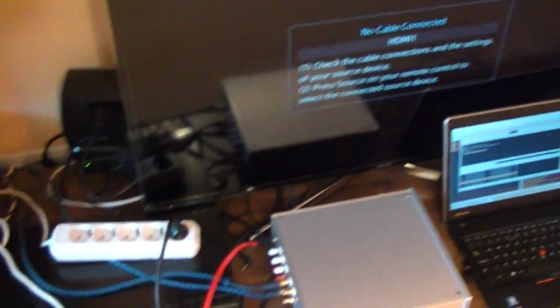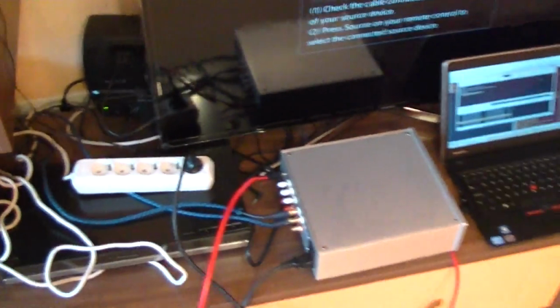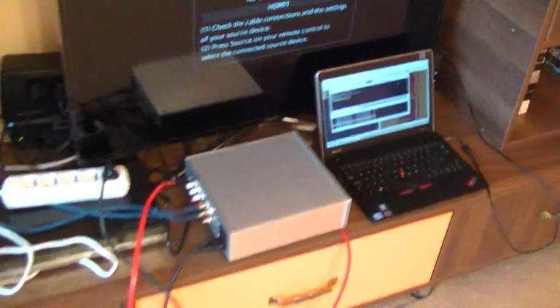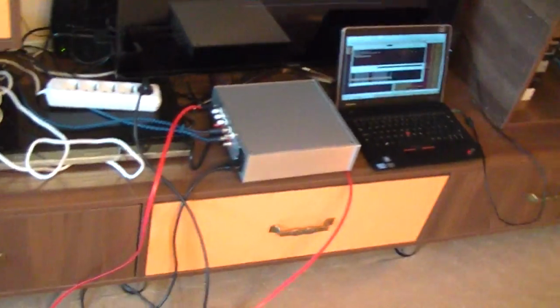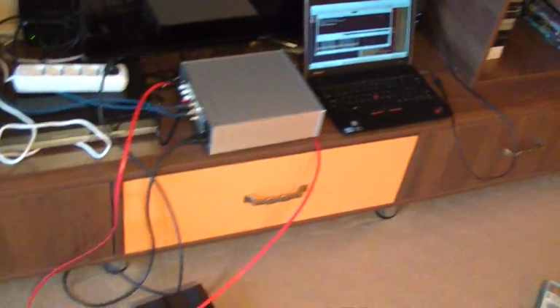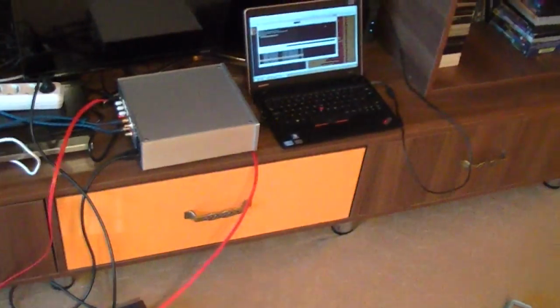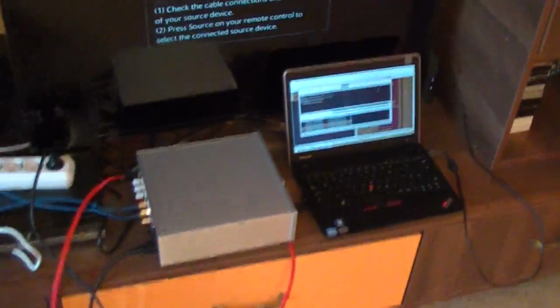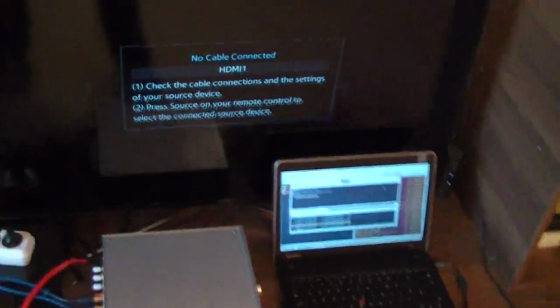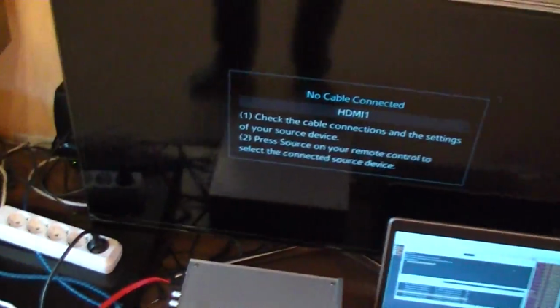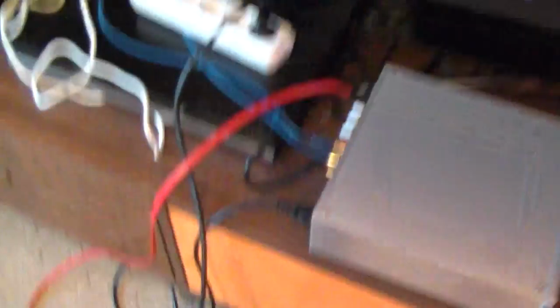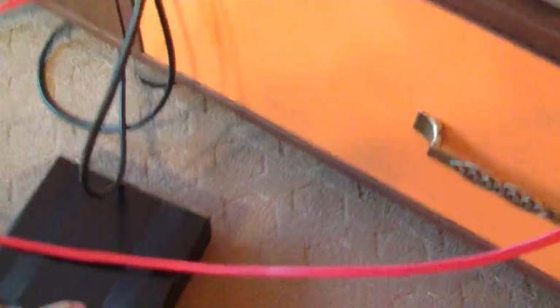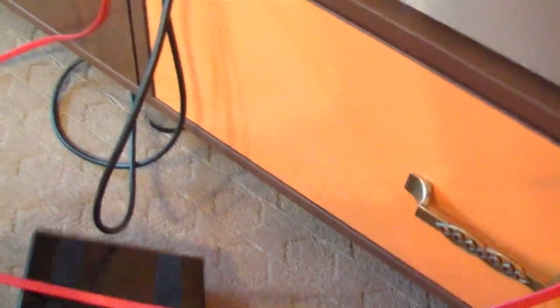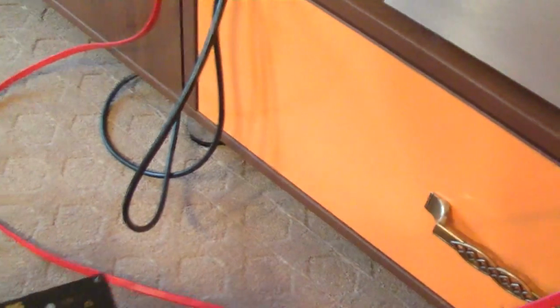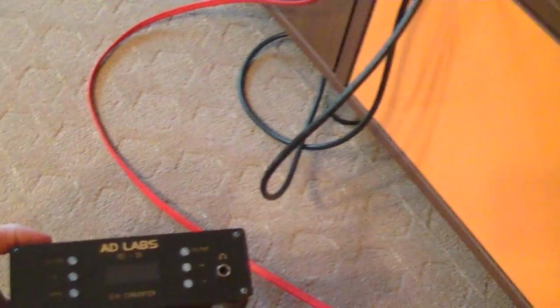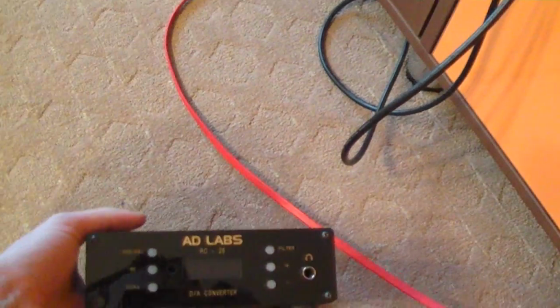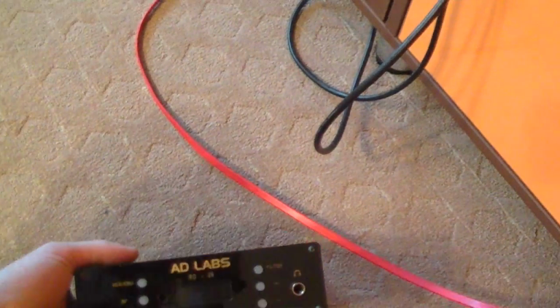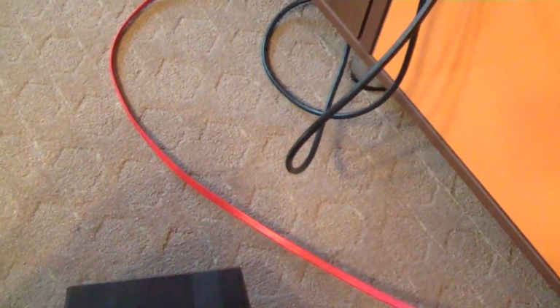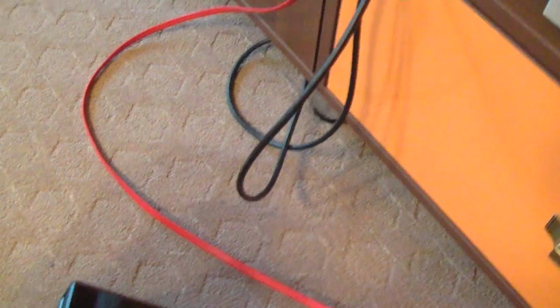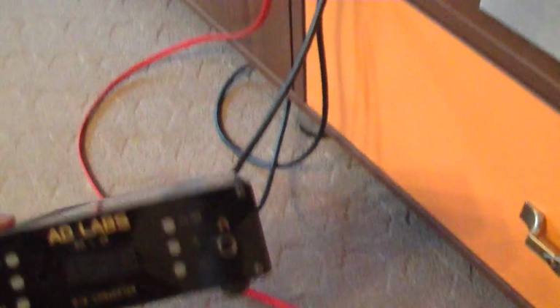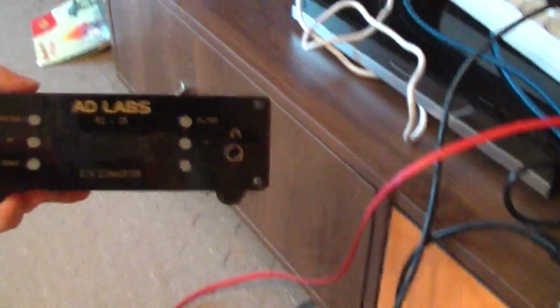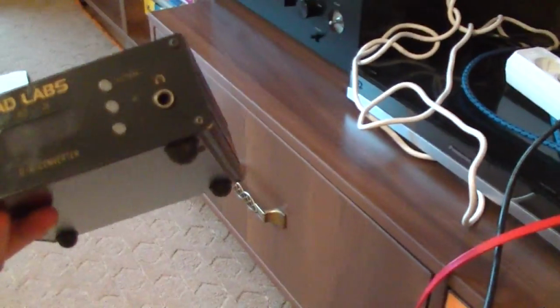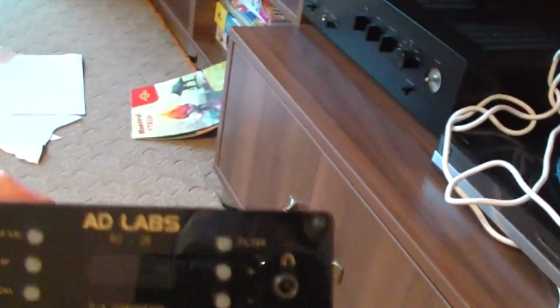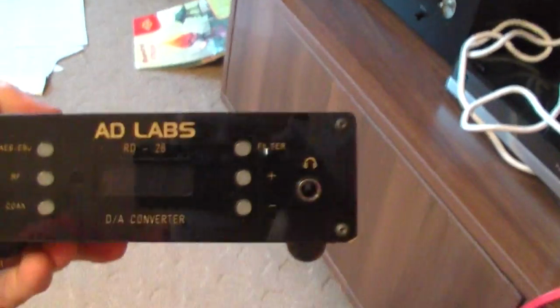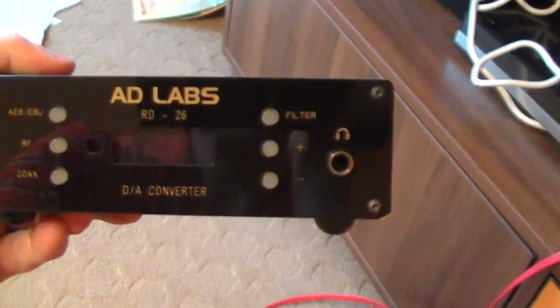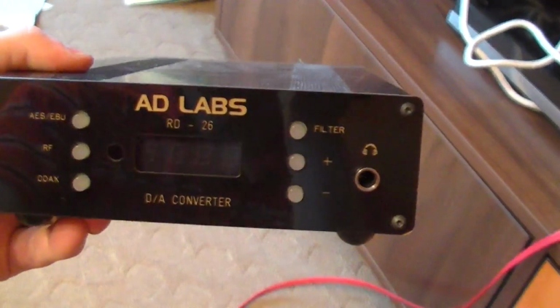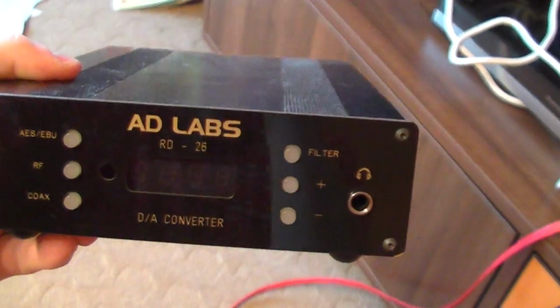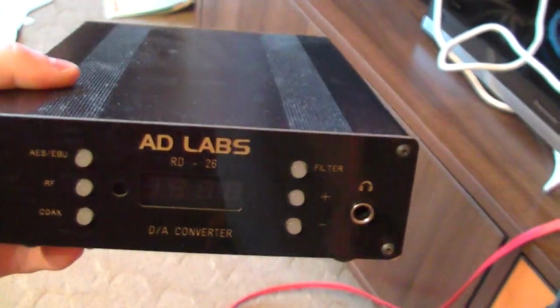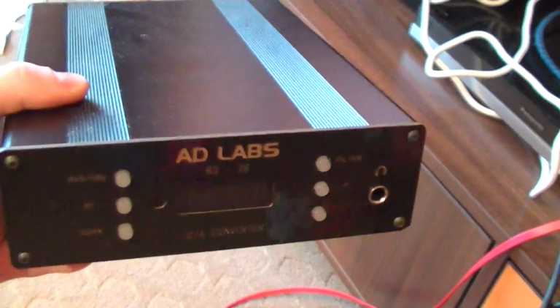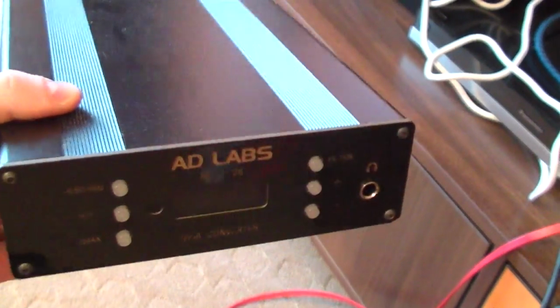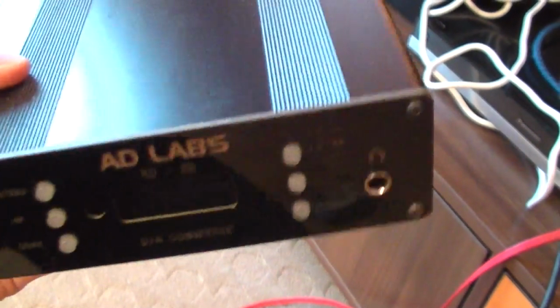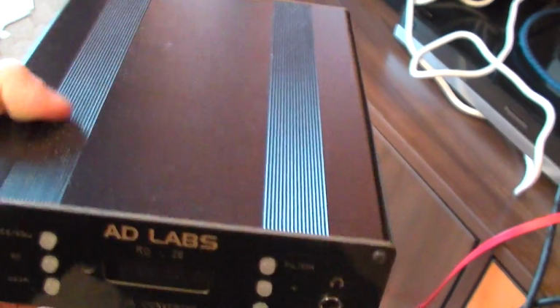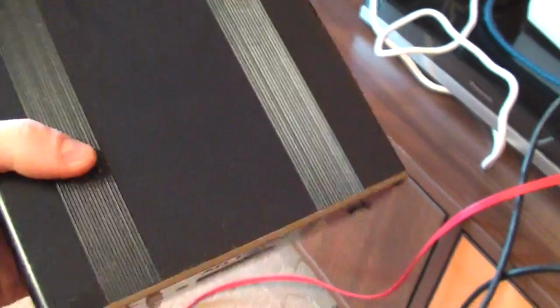And now, just to make a comparison with some other equipment, older and cheaper, we have the RD-26 from Rokna AD Labs.